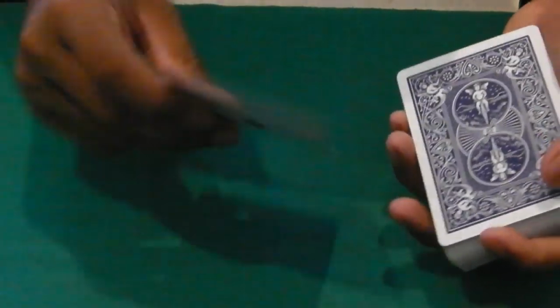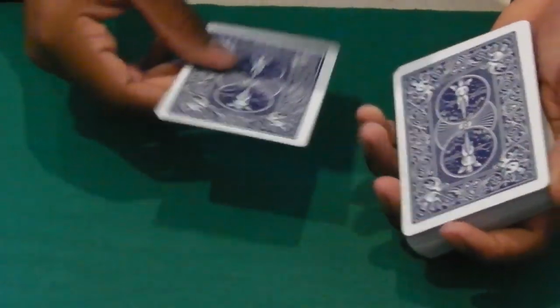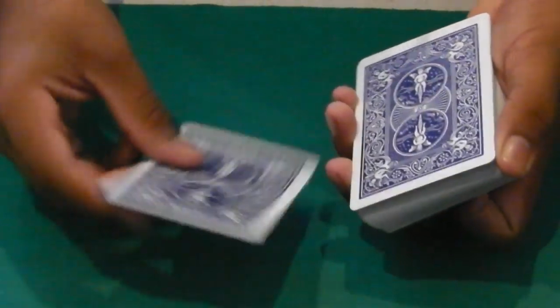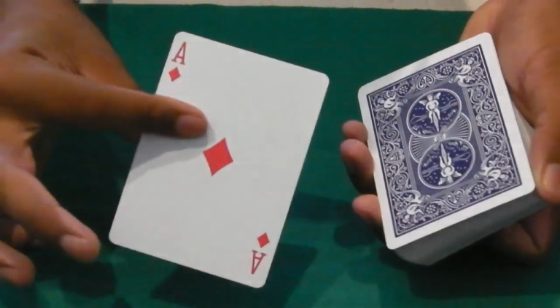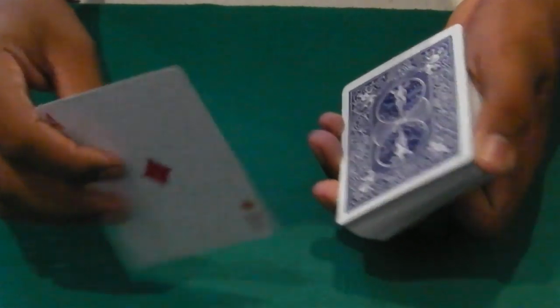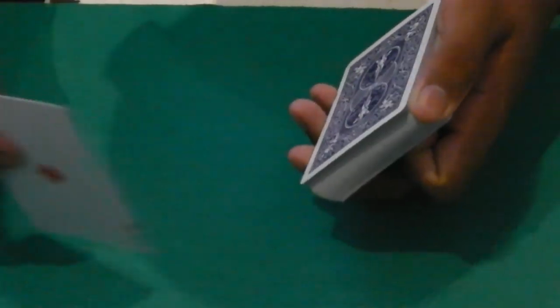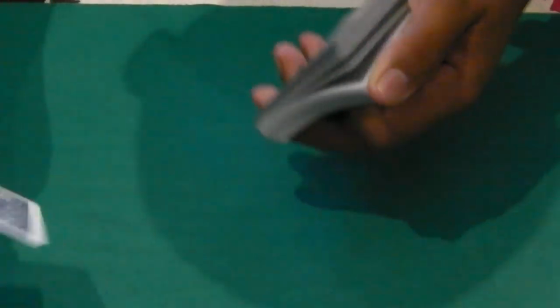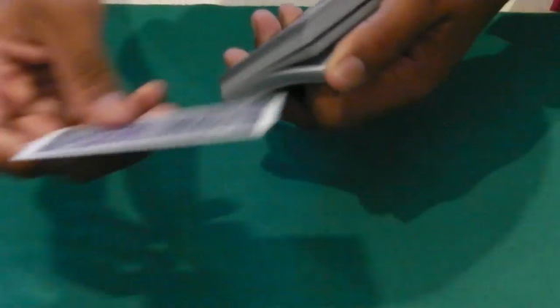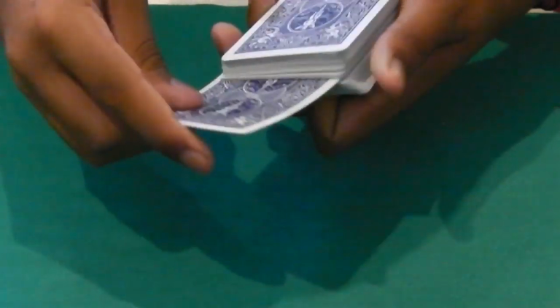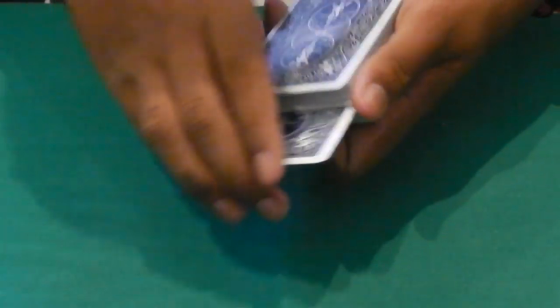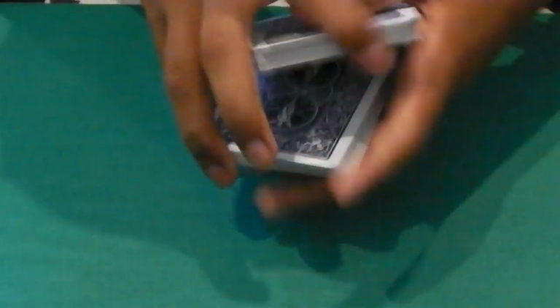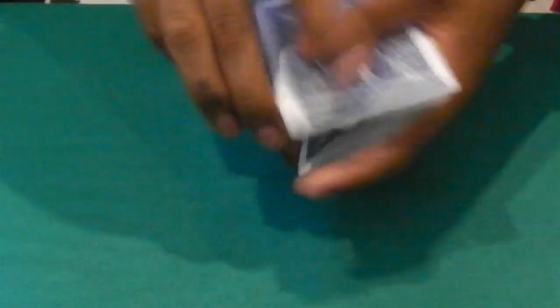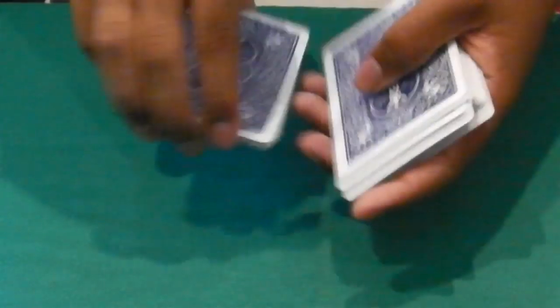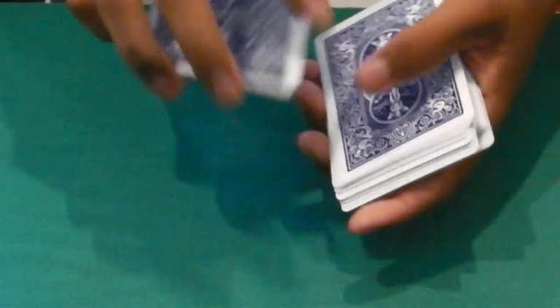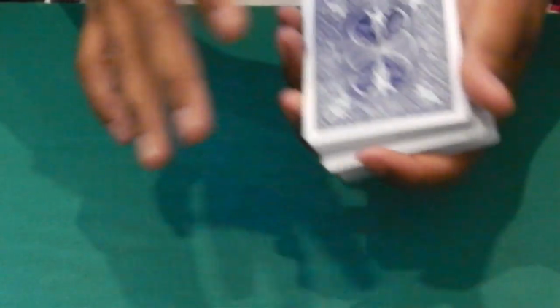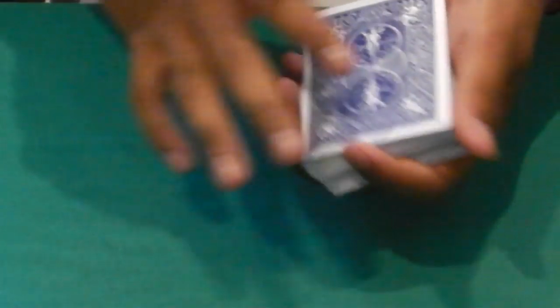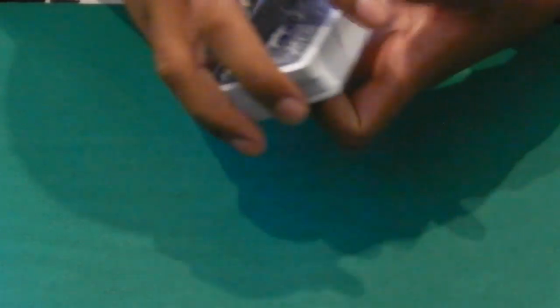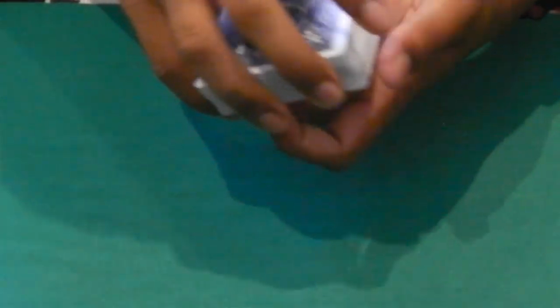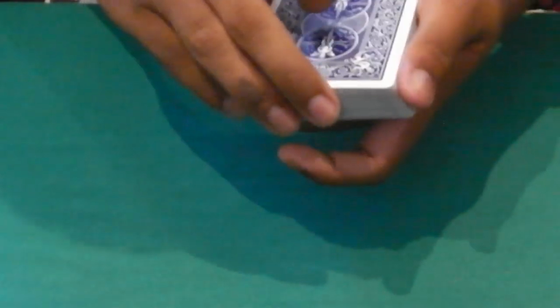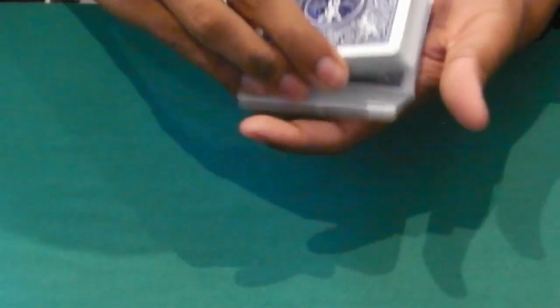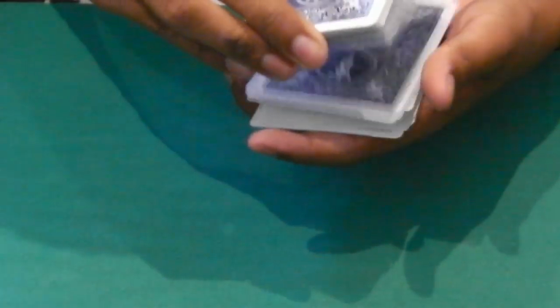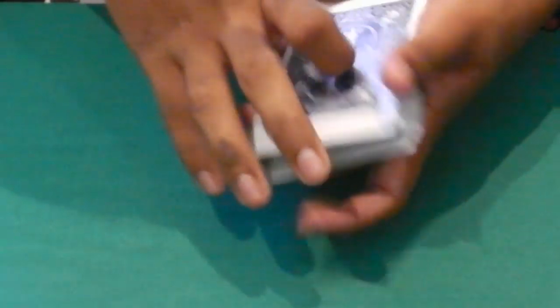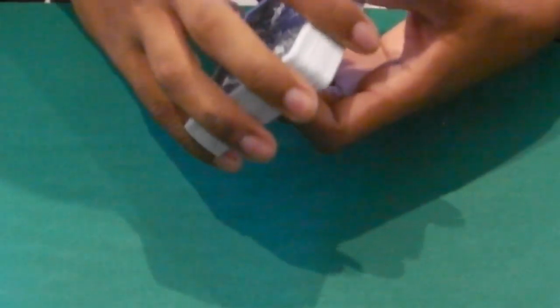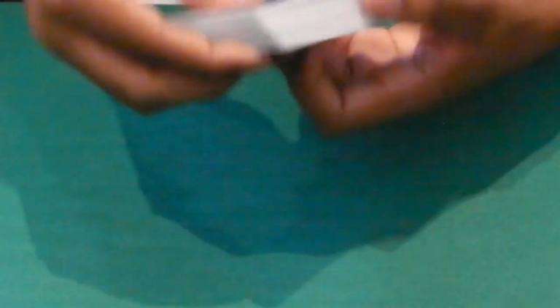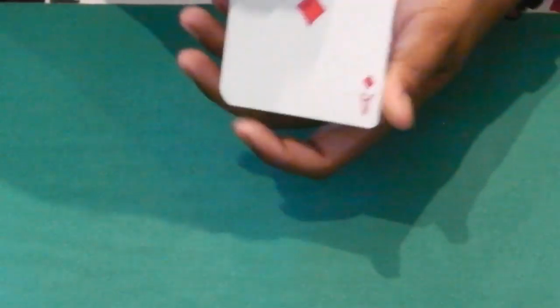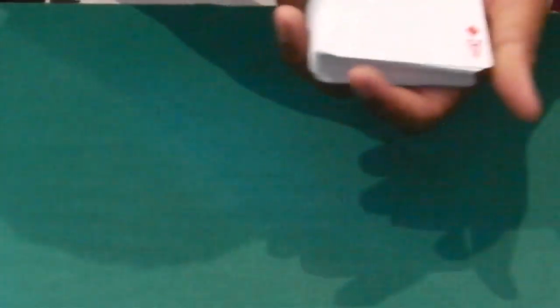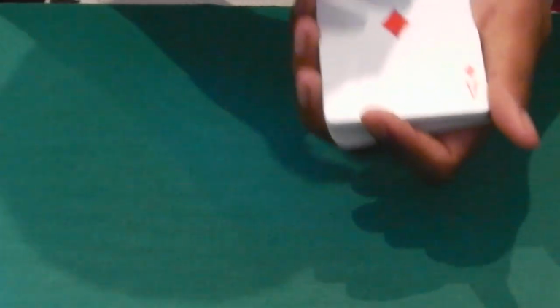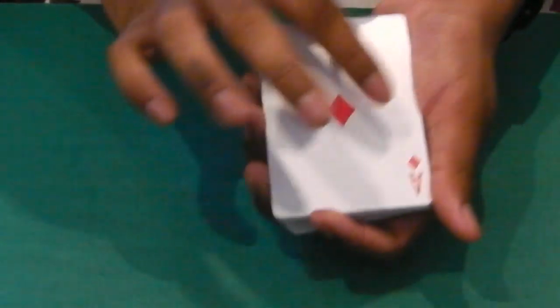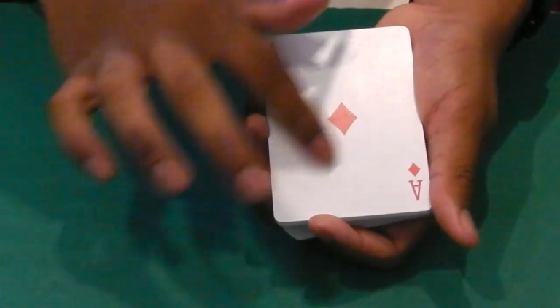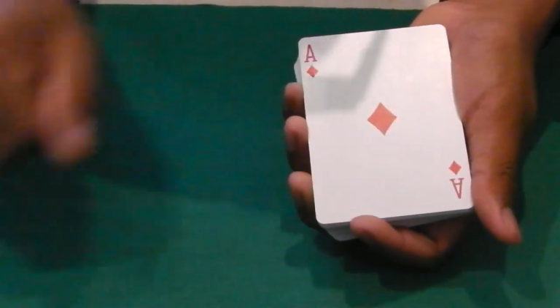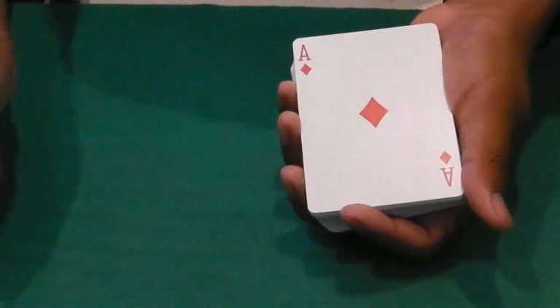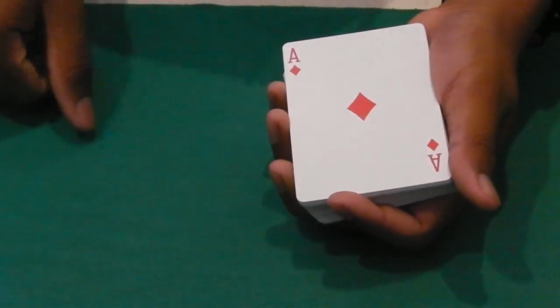Let's say we have the Ace of Diamonds right here. You can take it, place it in the center of the pack, cut the cards, make sure we lose it in the pack. But in fact the Ace of Diamonds is right here on the bottom of the deck.